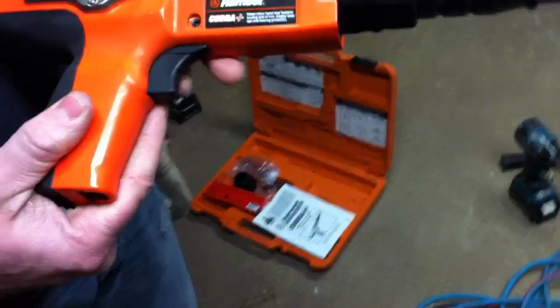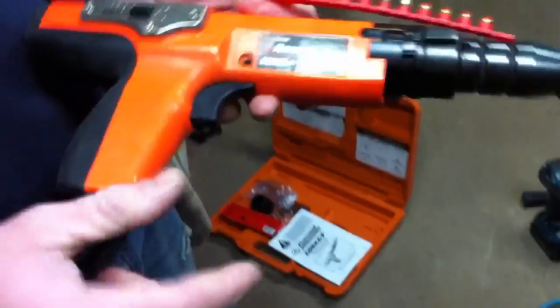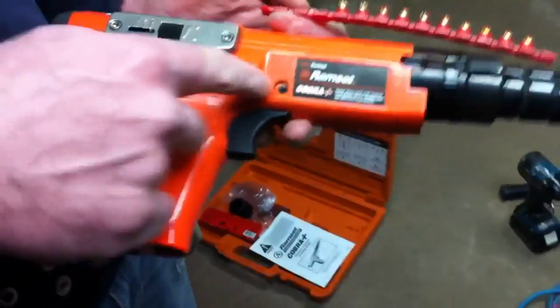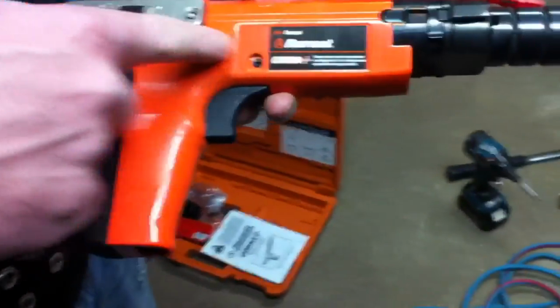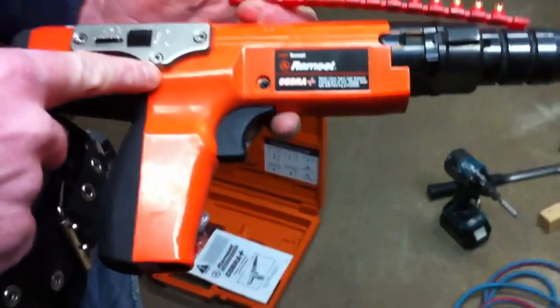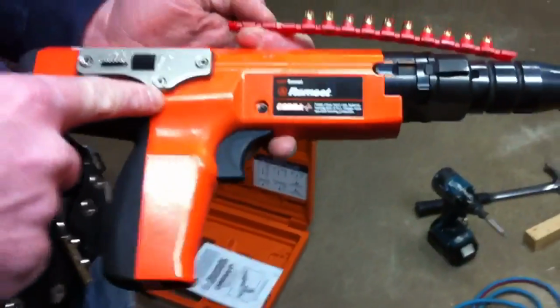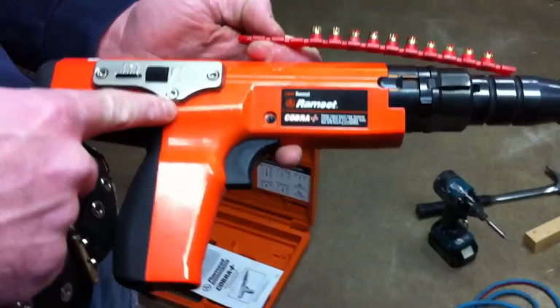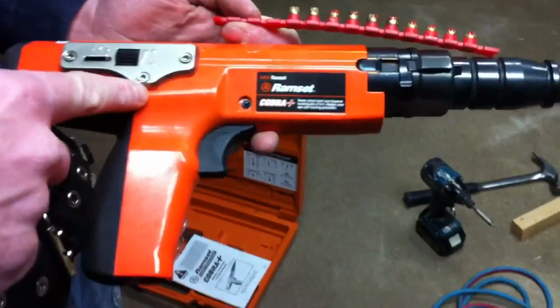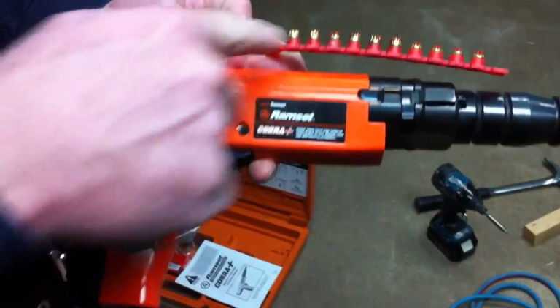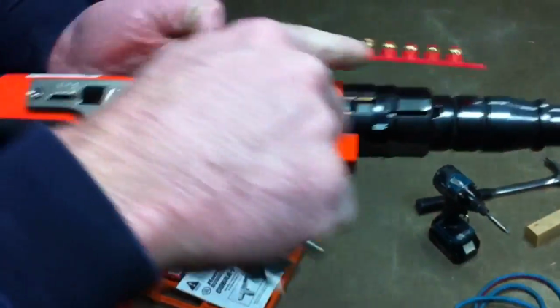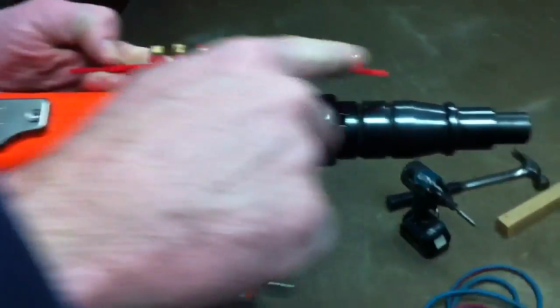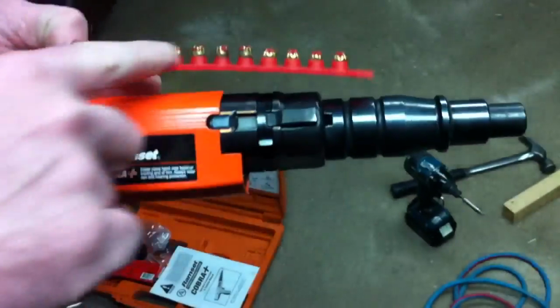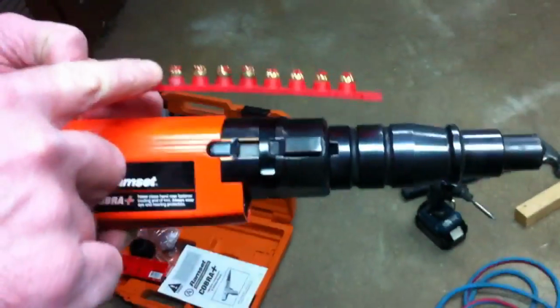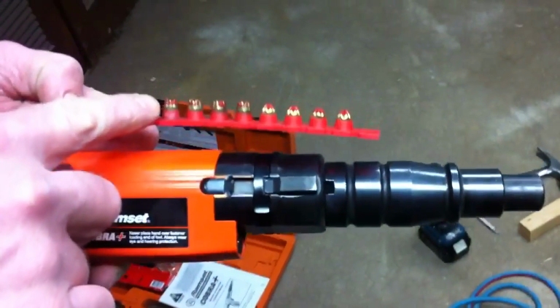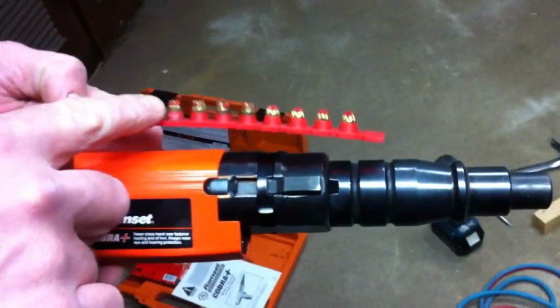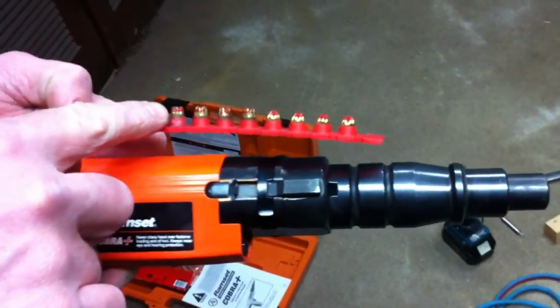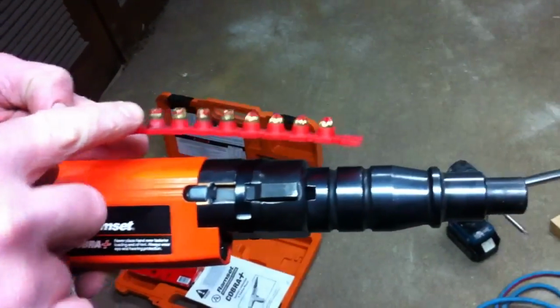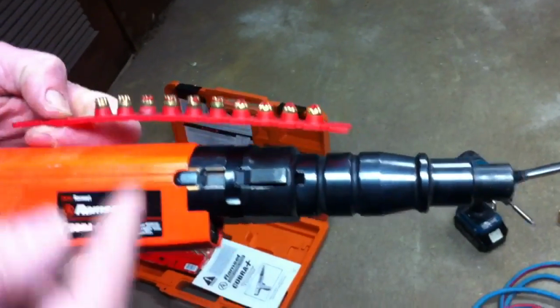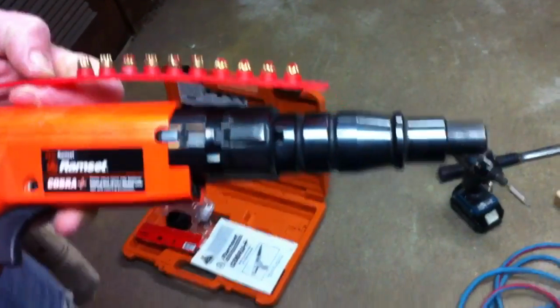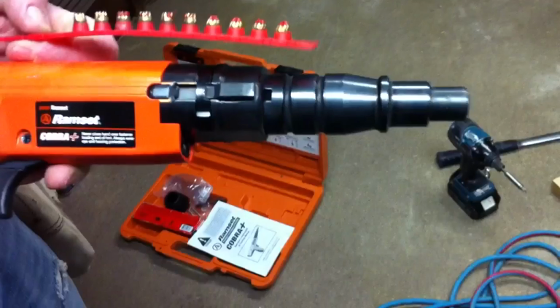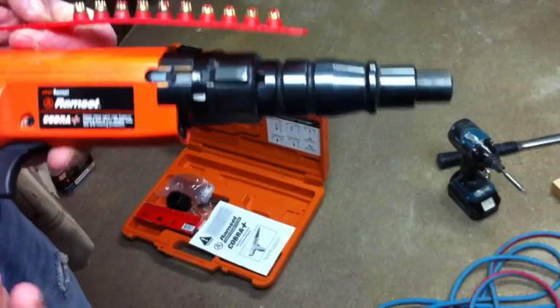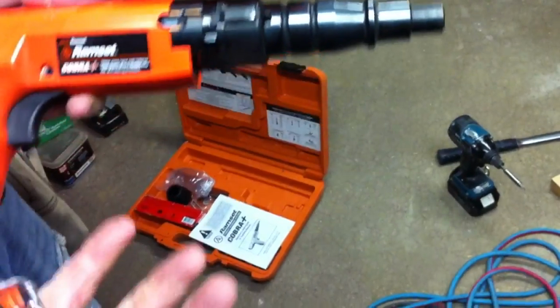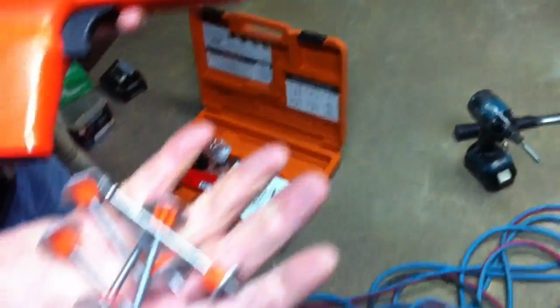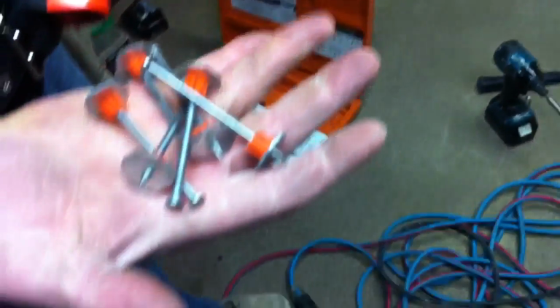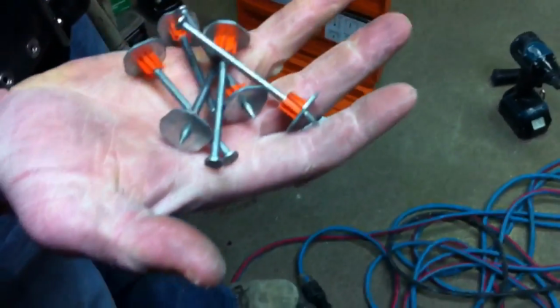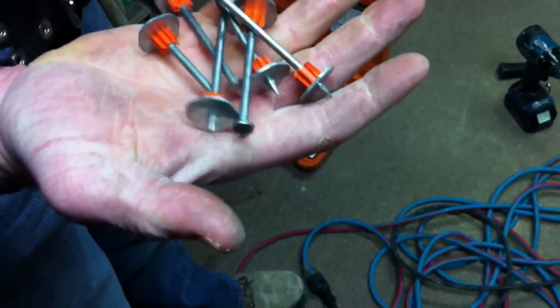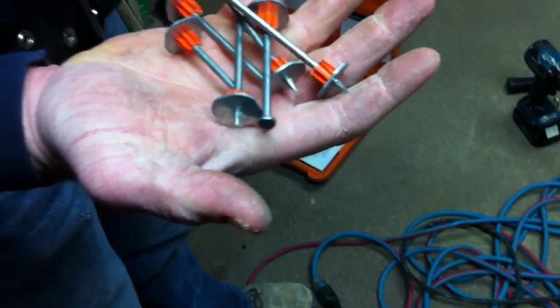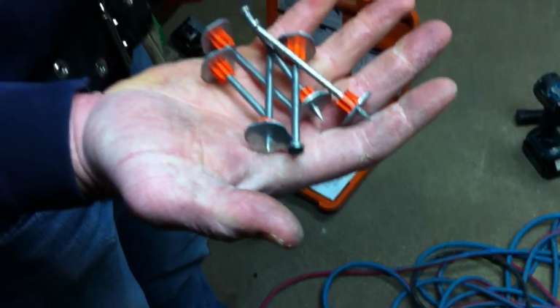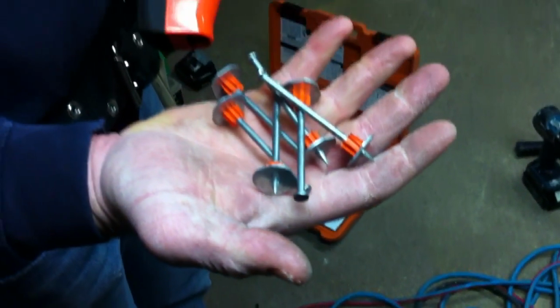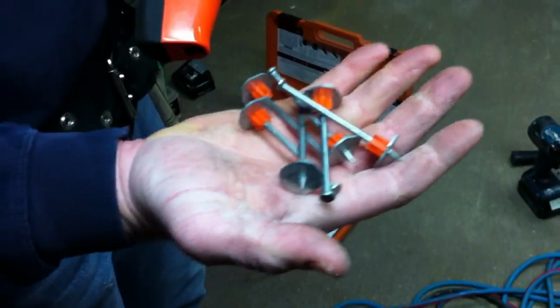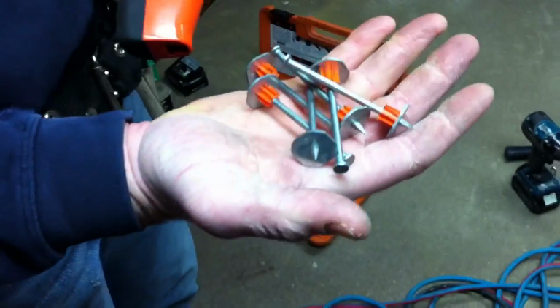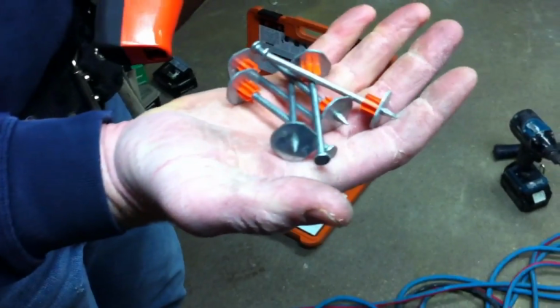This is the gun itself. These are the charges that shoot it off. And here are the nails that we fire into the concrete.